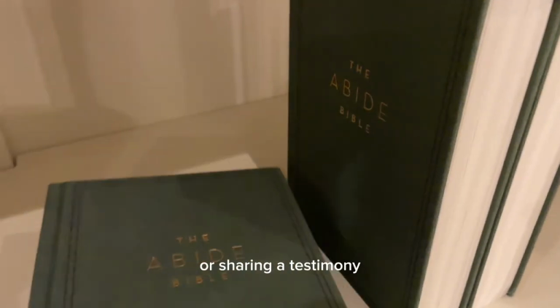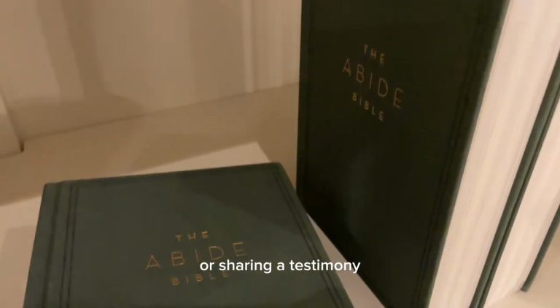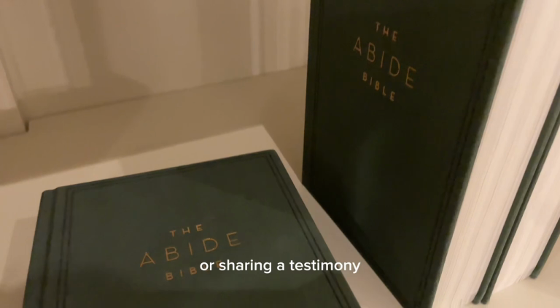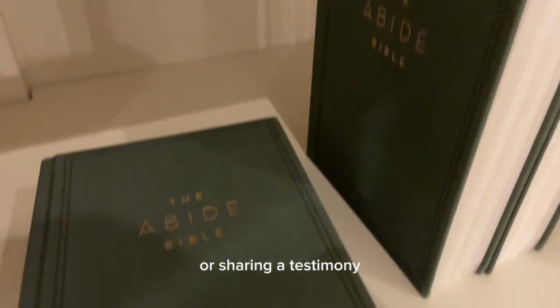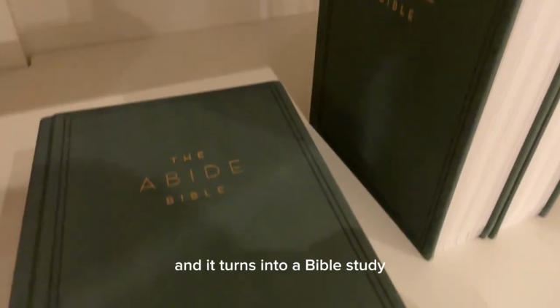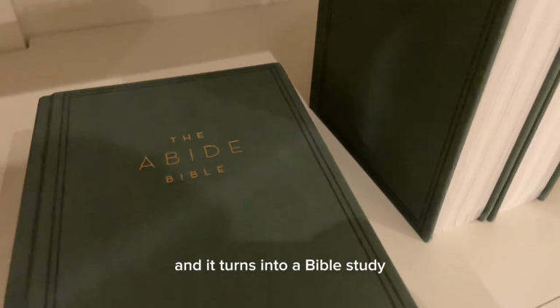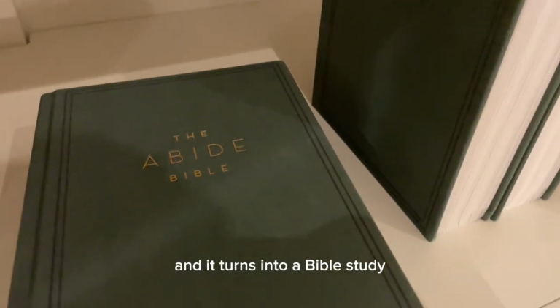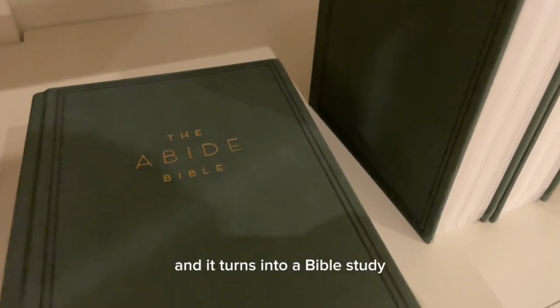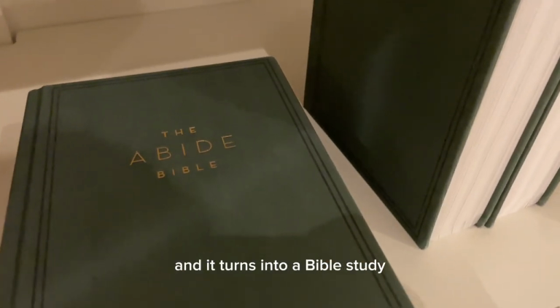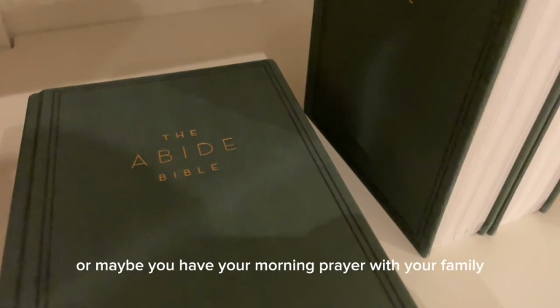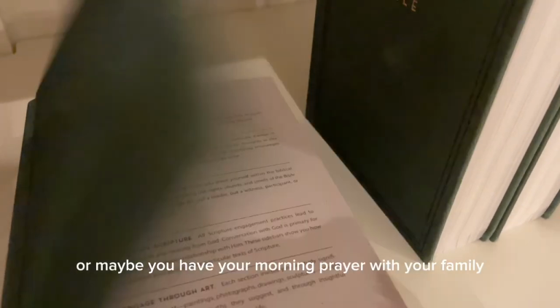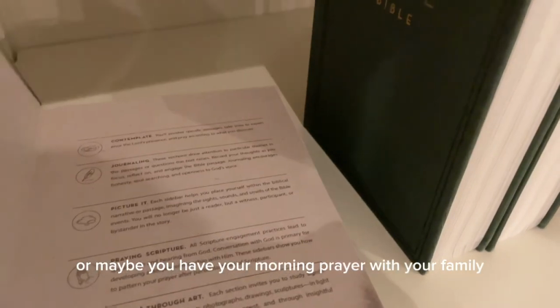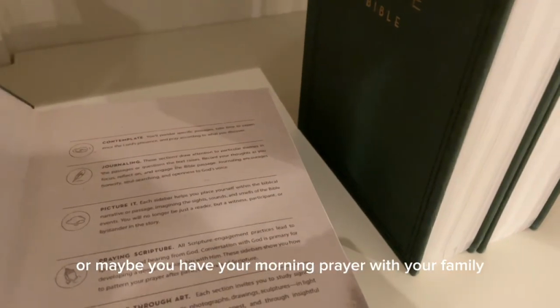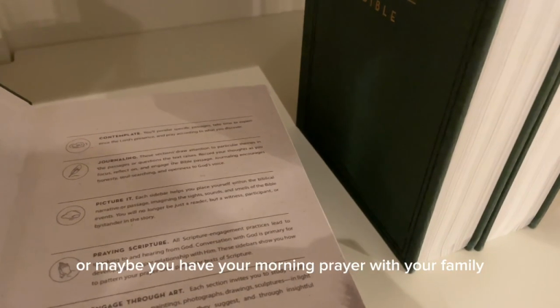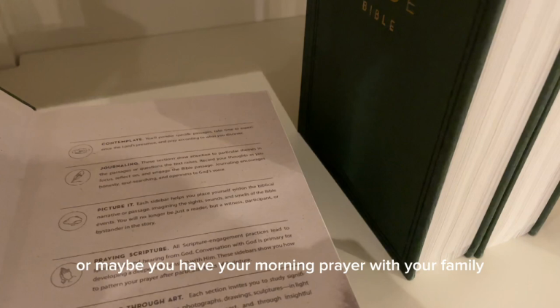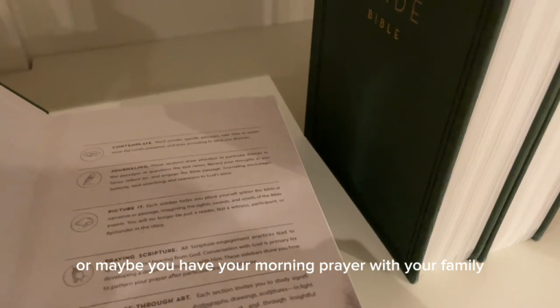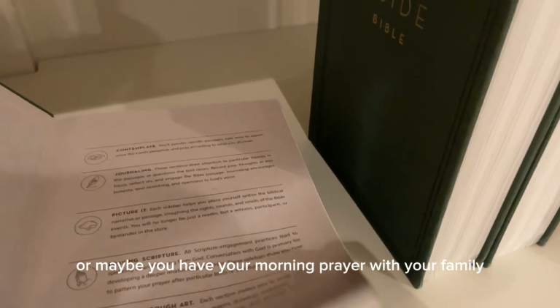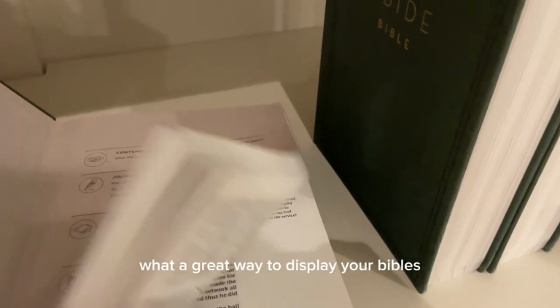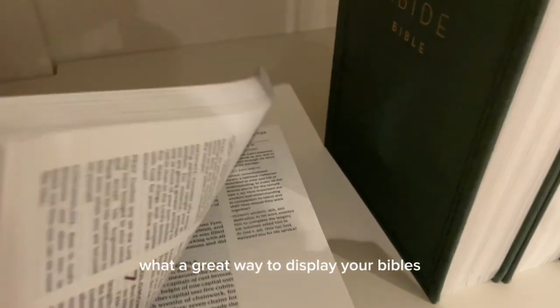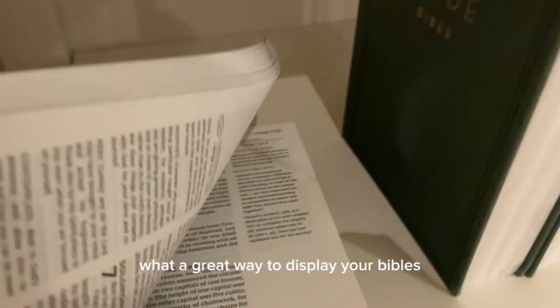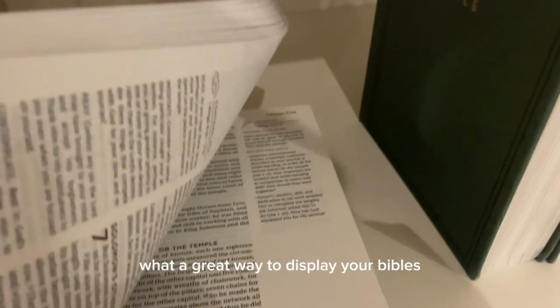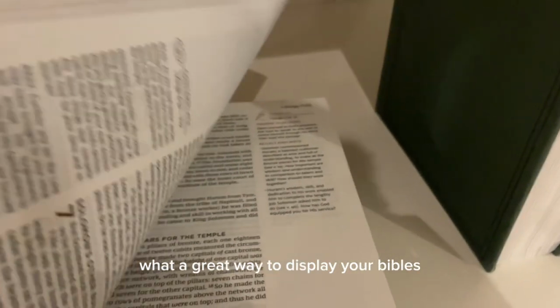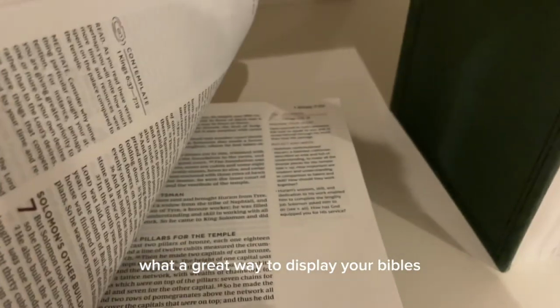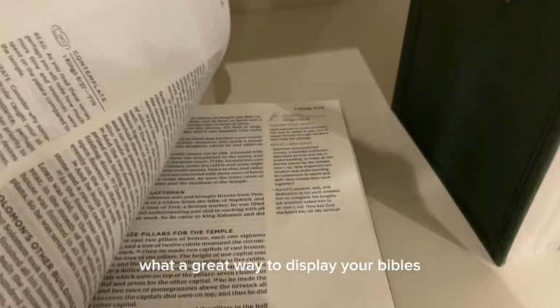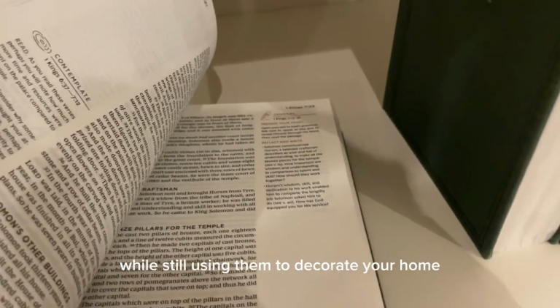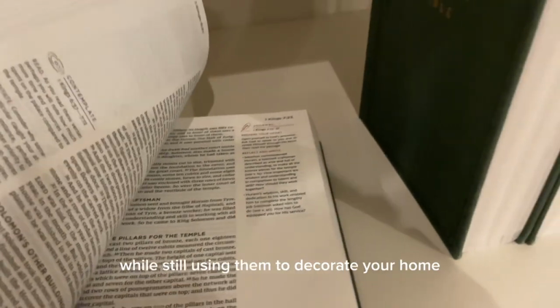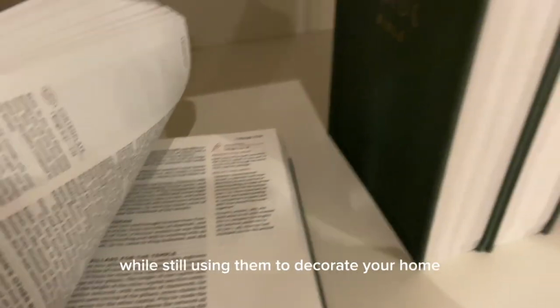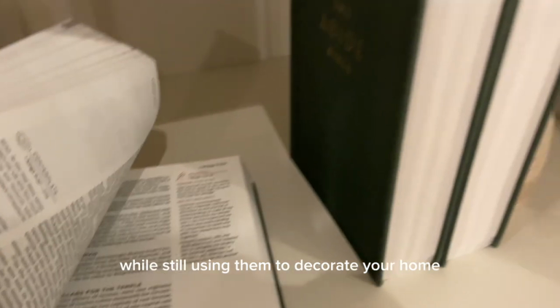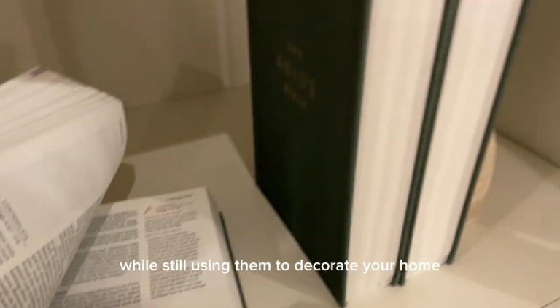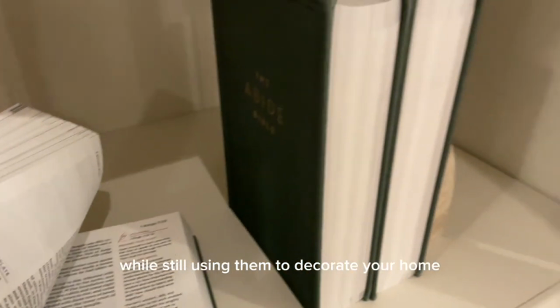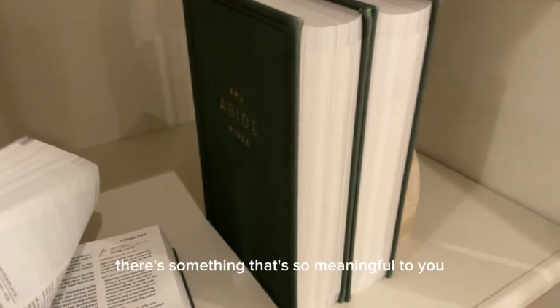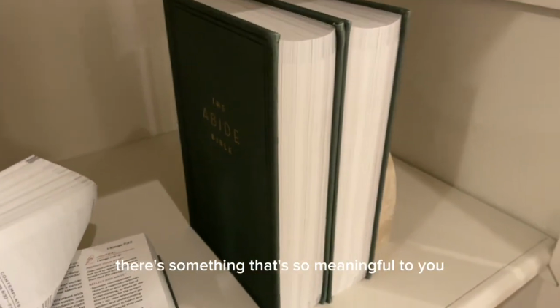It could turn into a Bible study, or maybe you have your morning prayer with your family. It's a great way to display your Bibles while still using them to decorate your home with something that's meaningful and important to you.